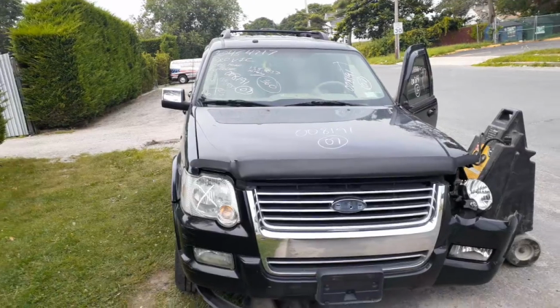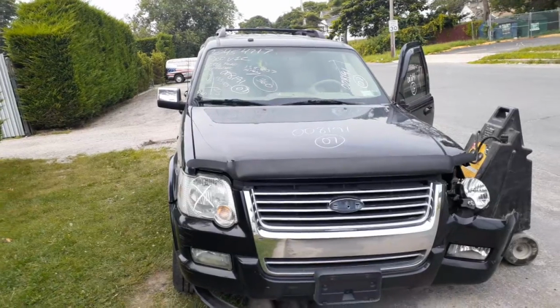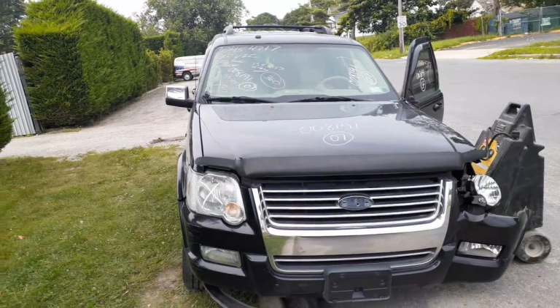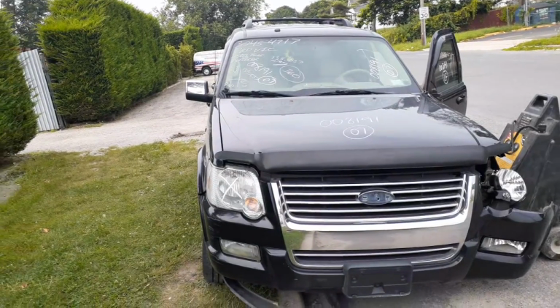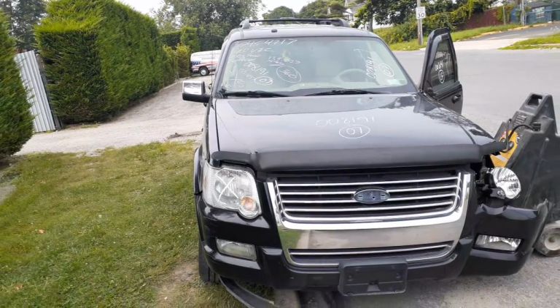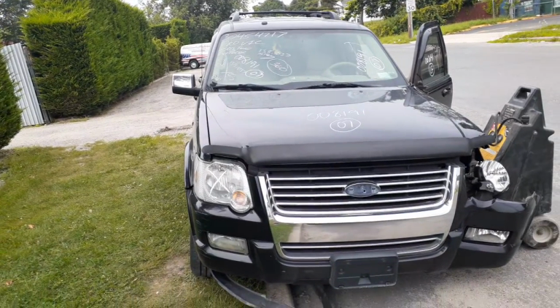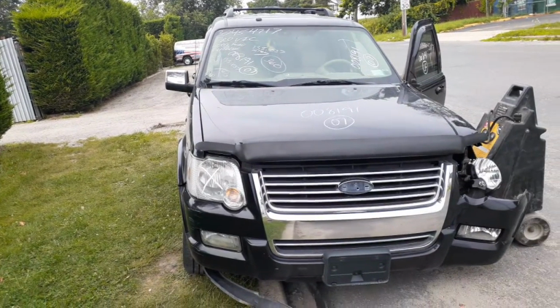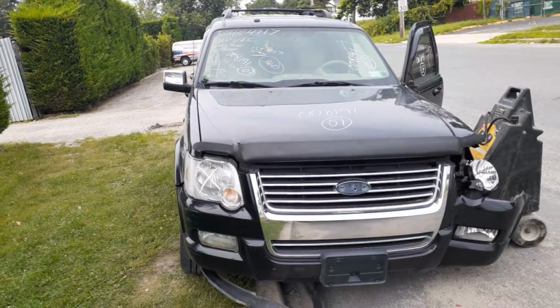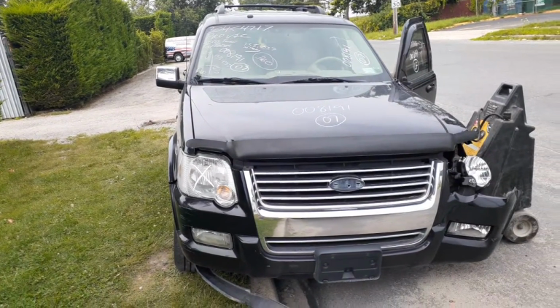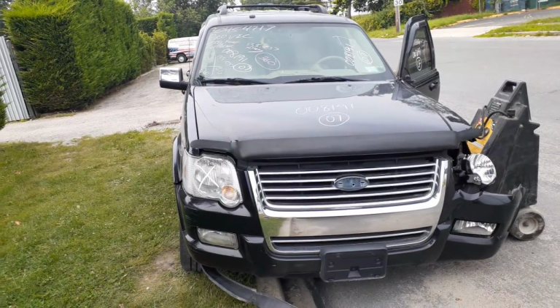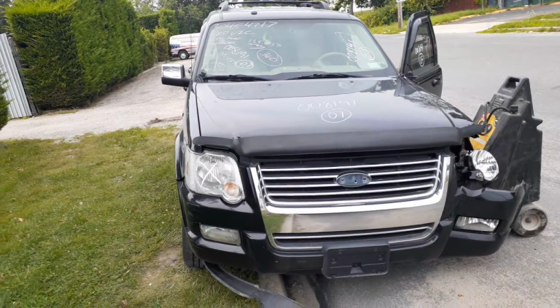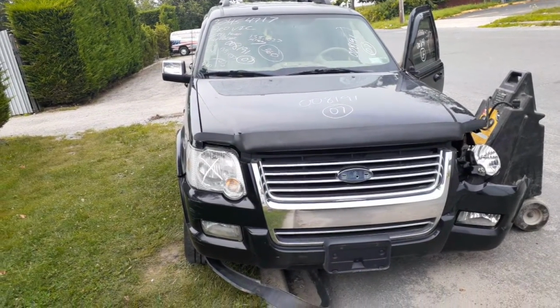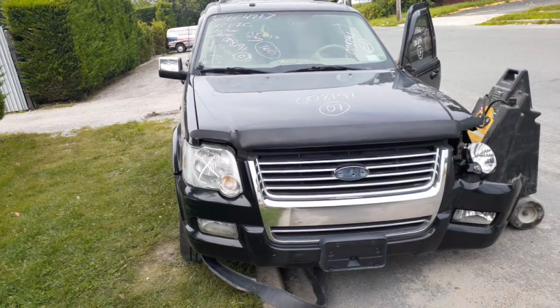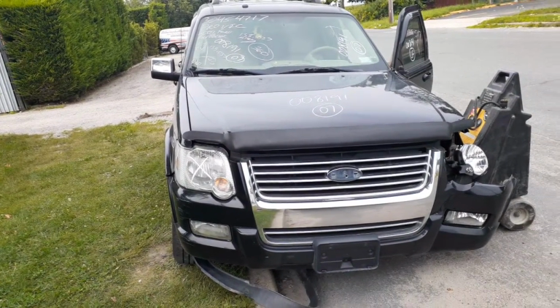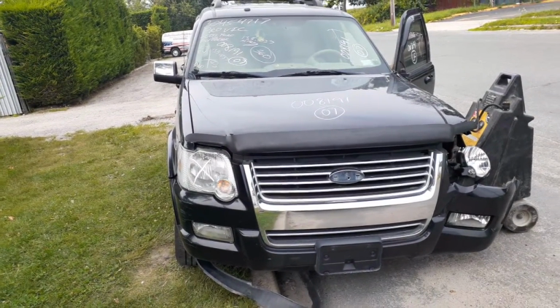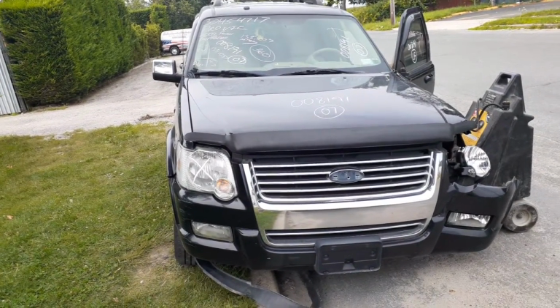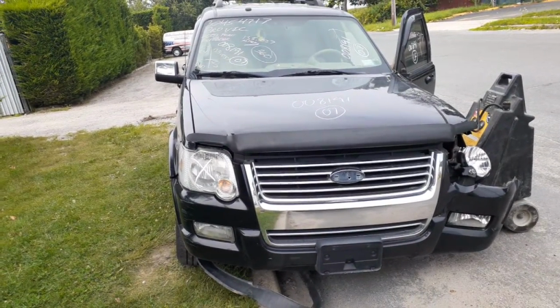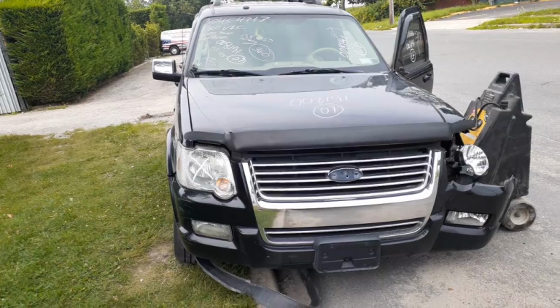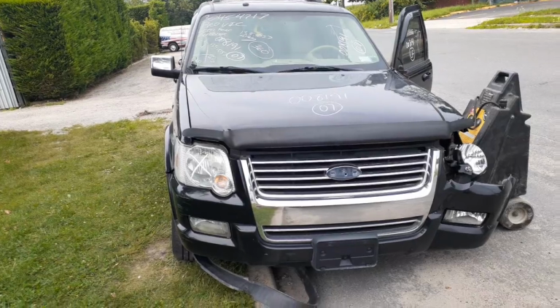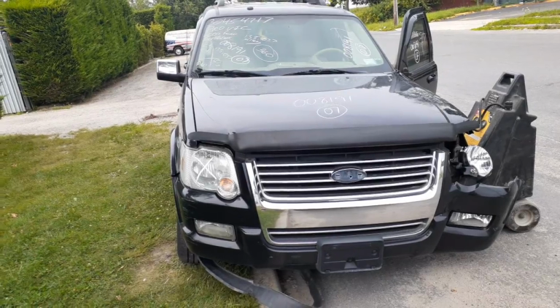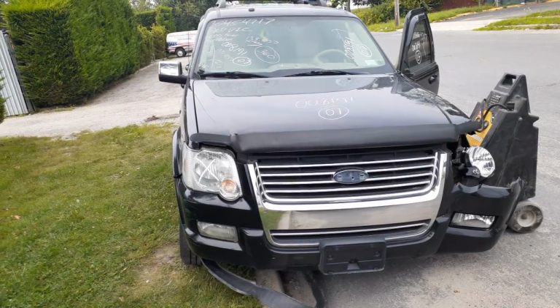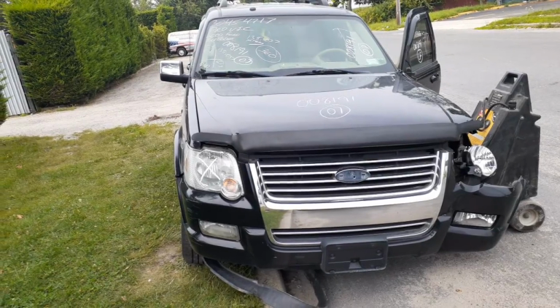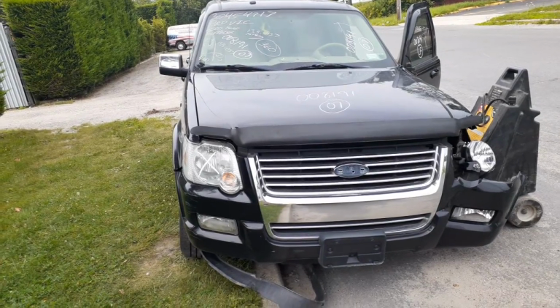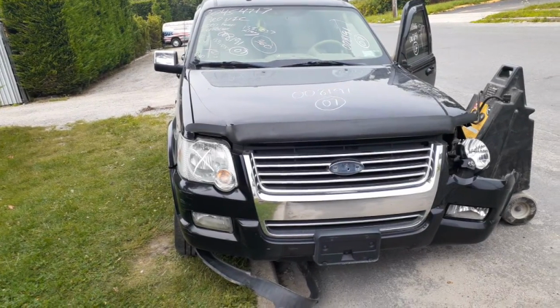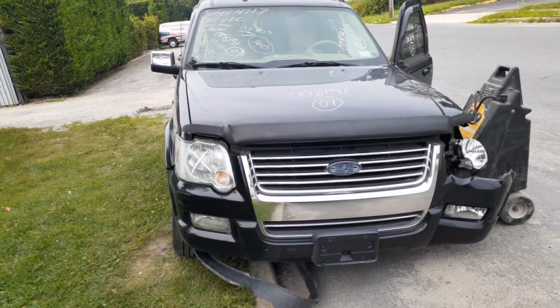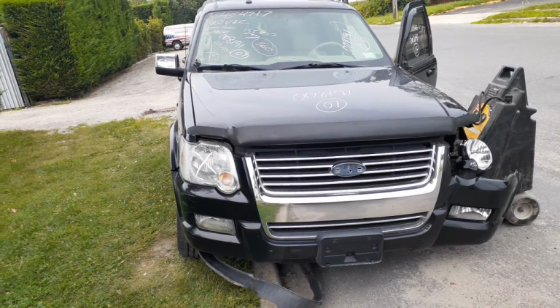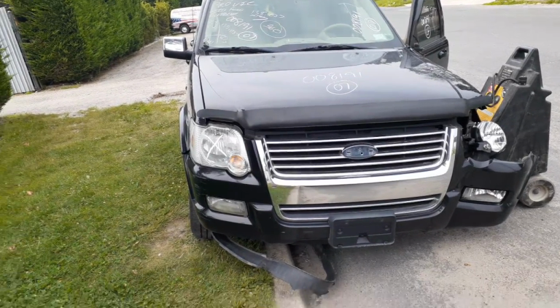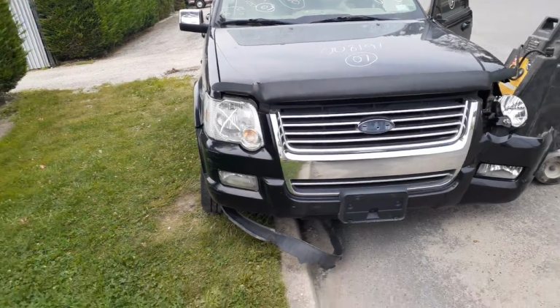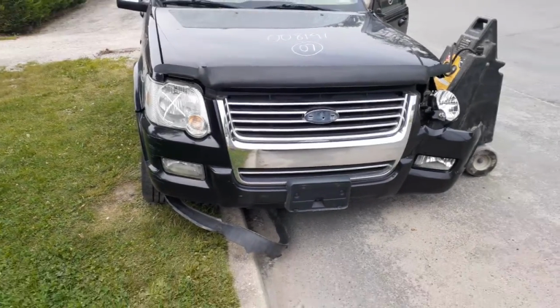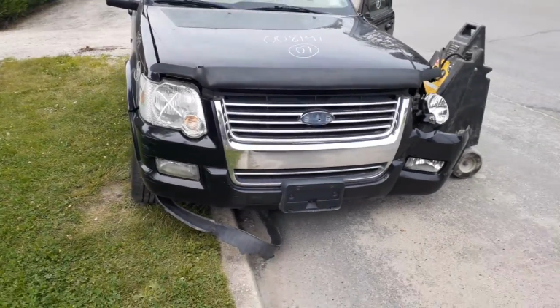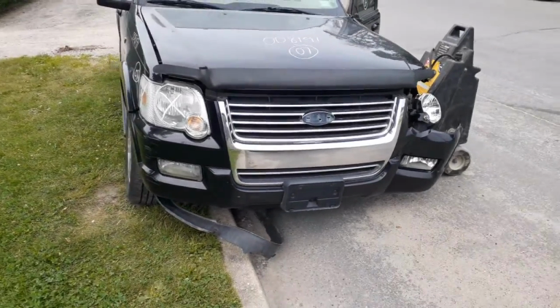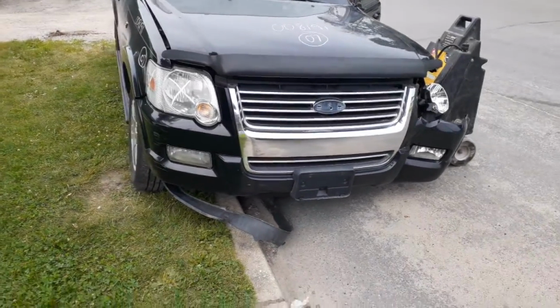Newest addition to the inventory: 2007 Ford Explorer Limited Edition, stock number 8191. It's got a 4.6 automatic 4x4.